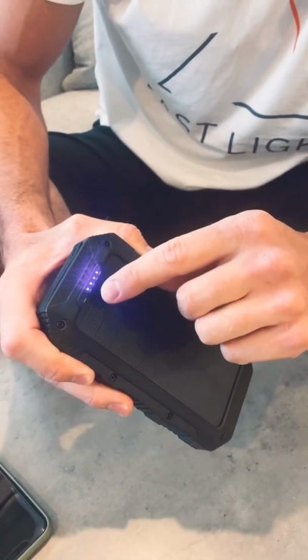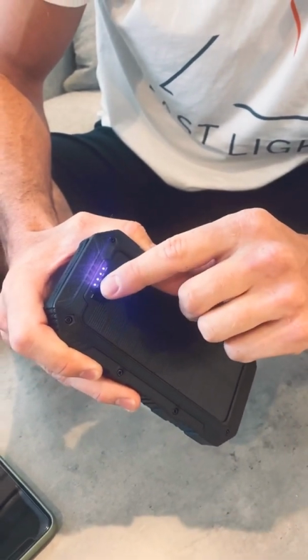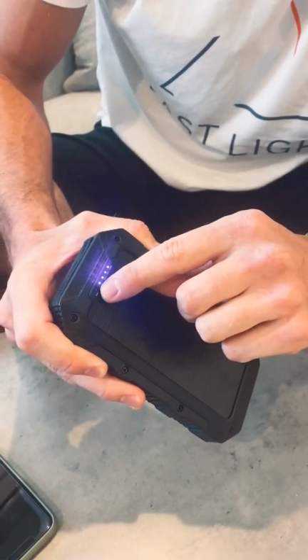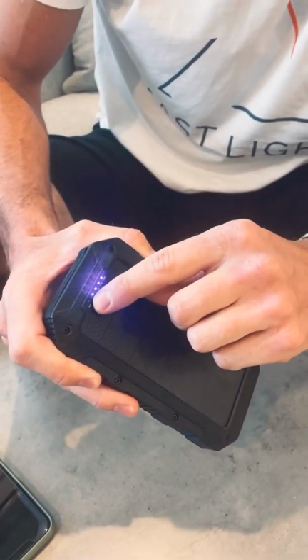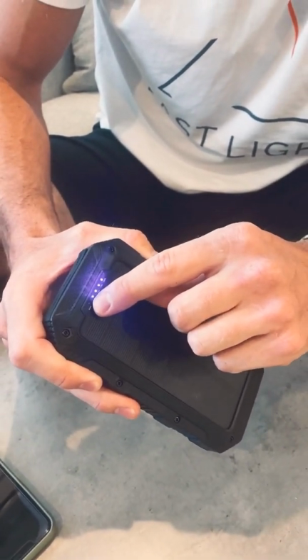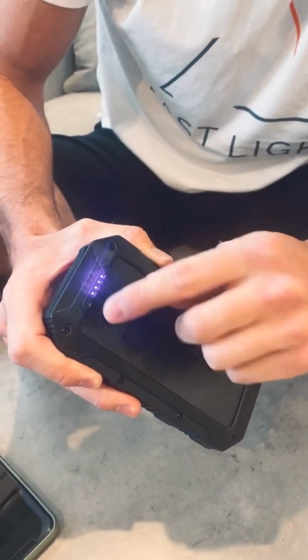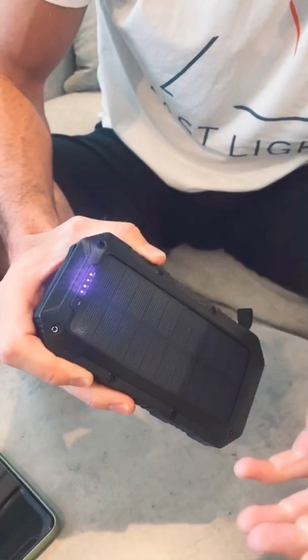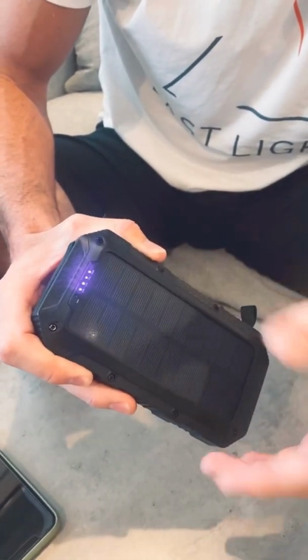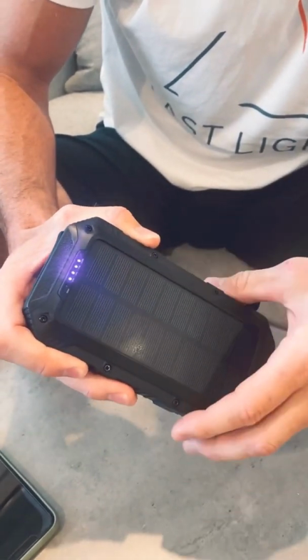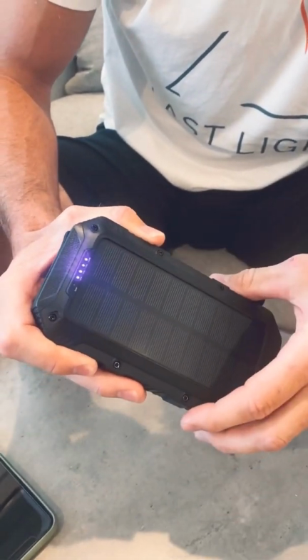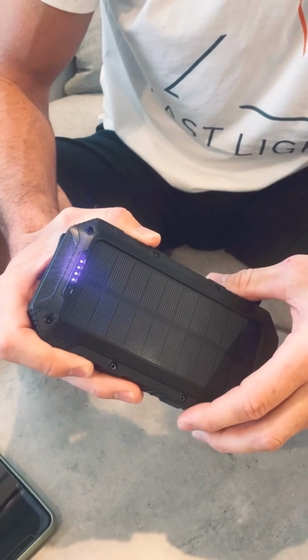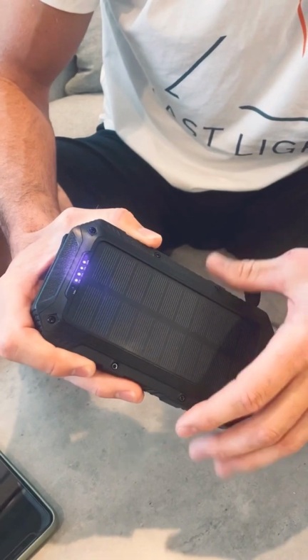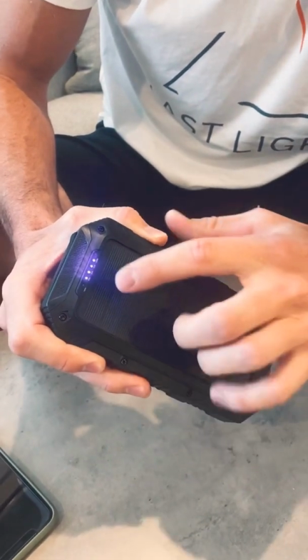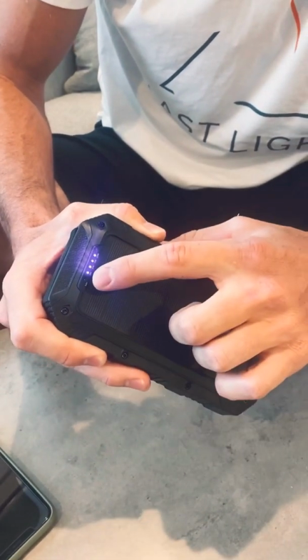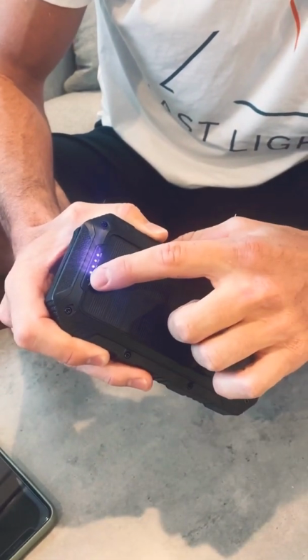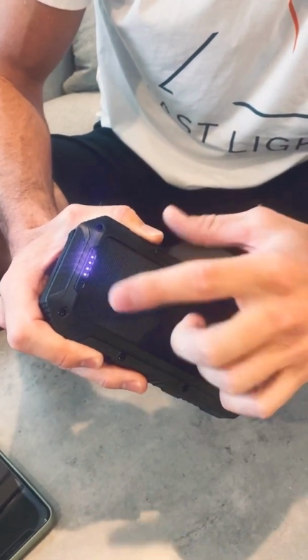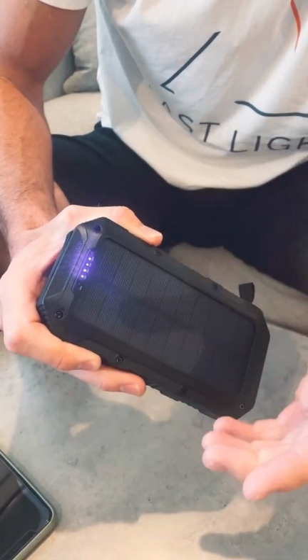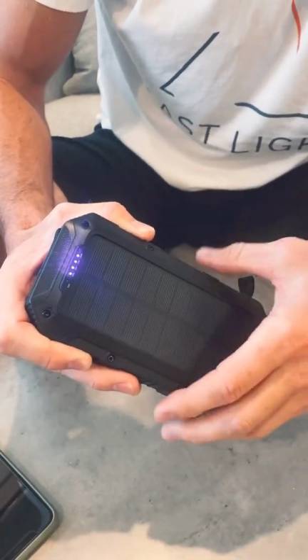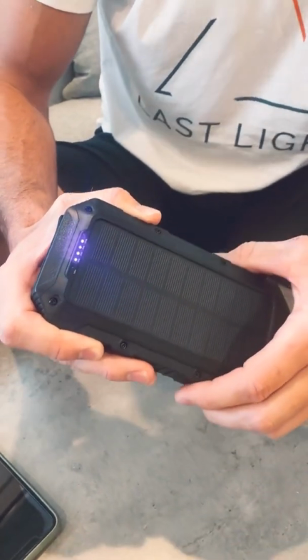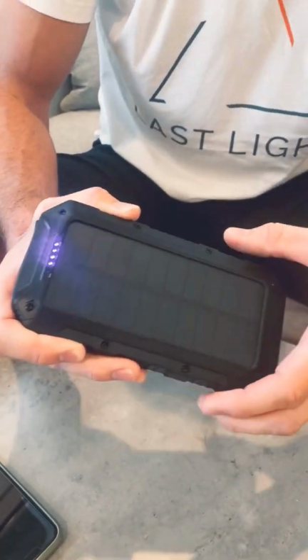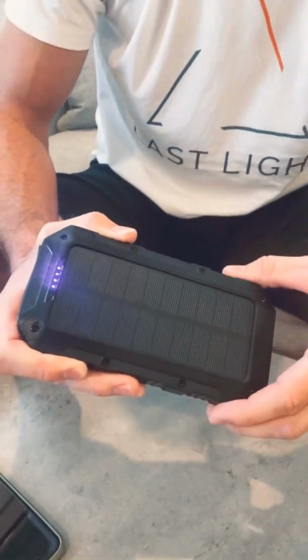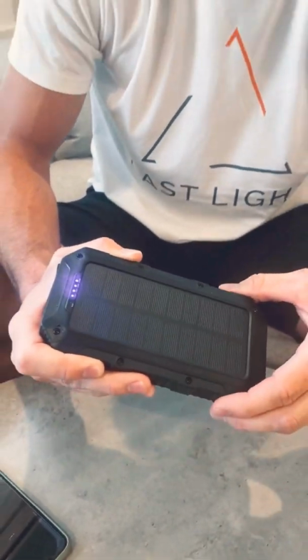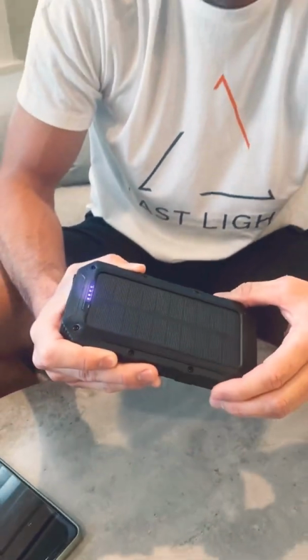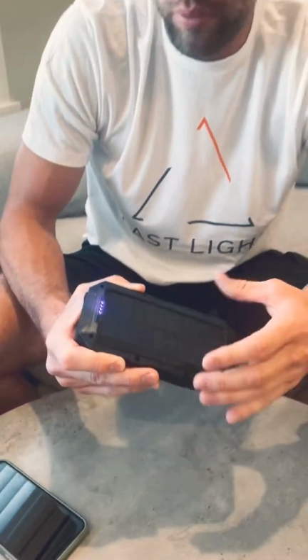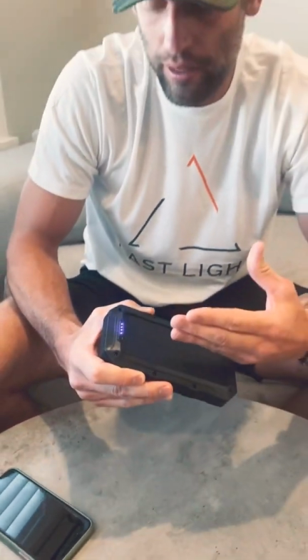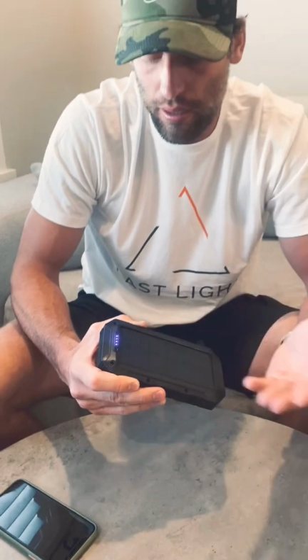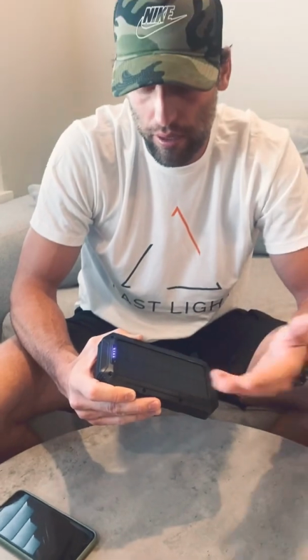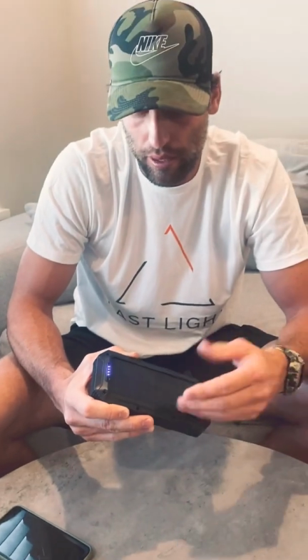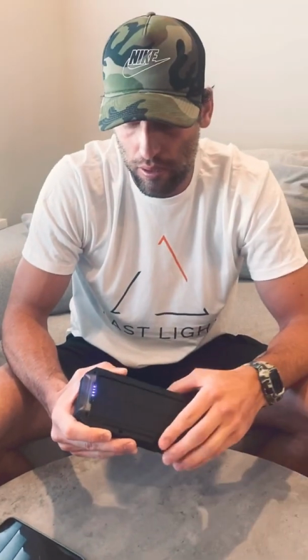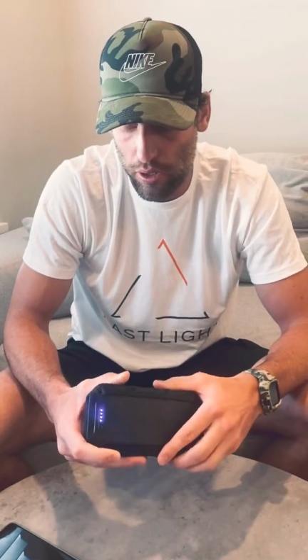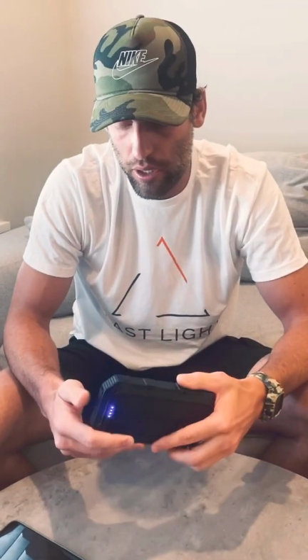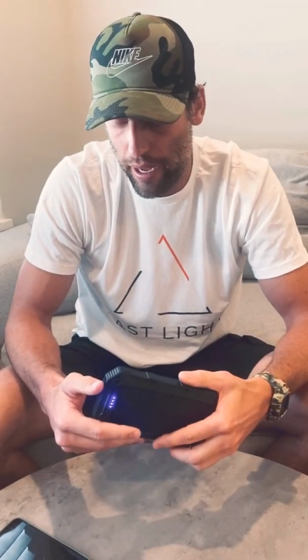There's also a little green light that's not on right now because we're inside, but that is telling you if you're getting solar rays or not. When the green light's on, you're collecting solar and charging your battery.